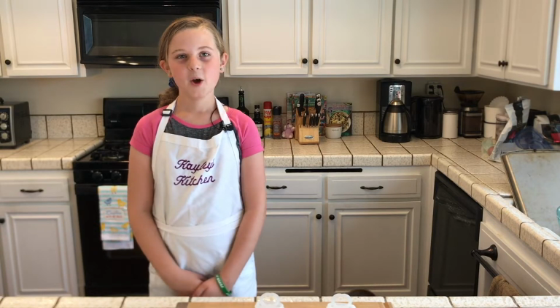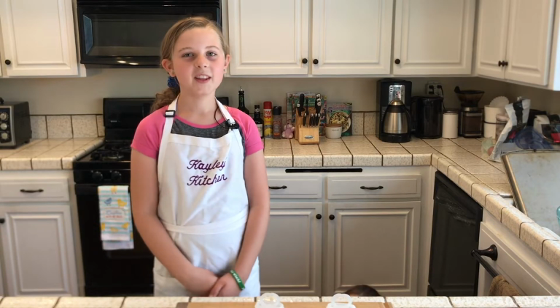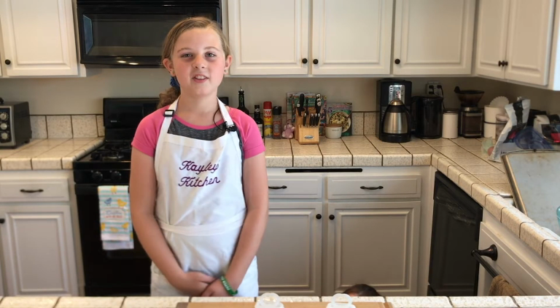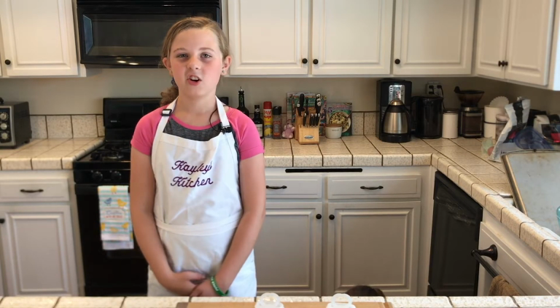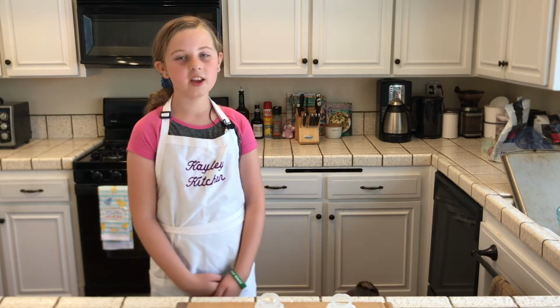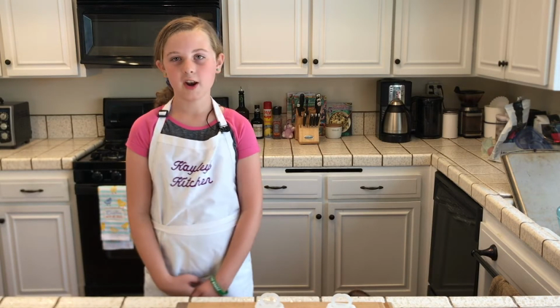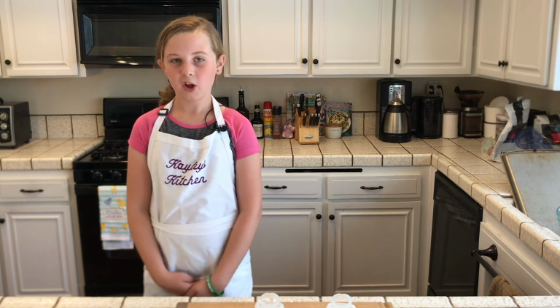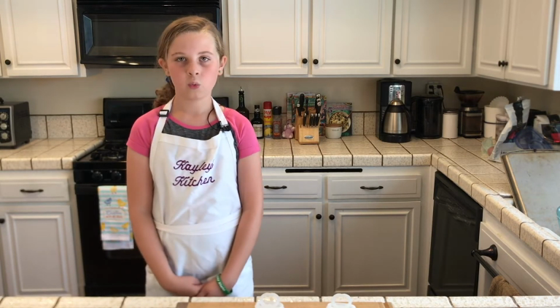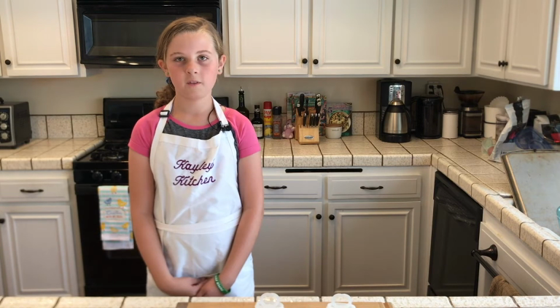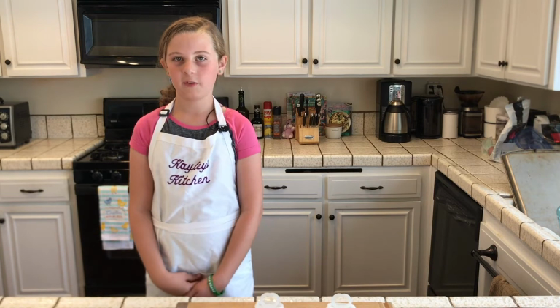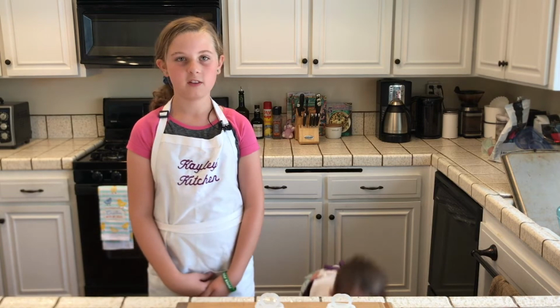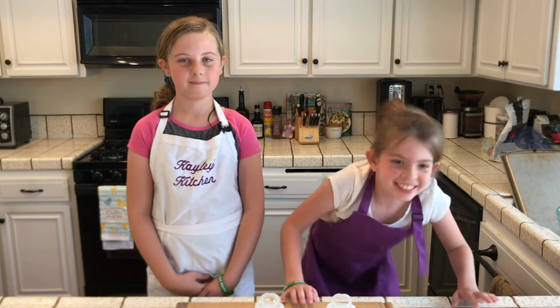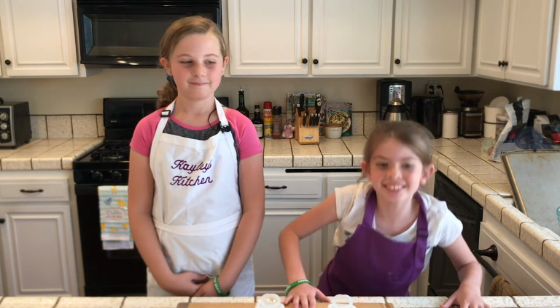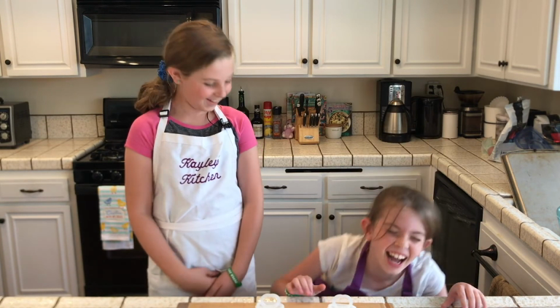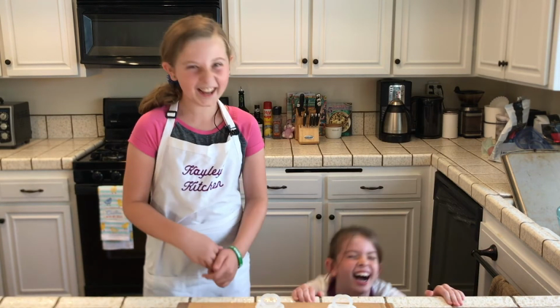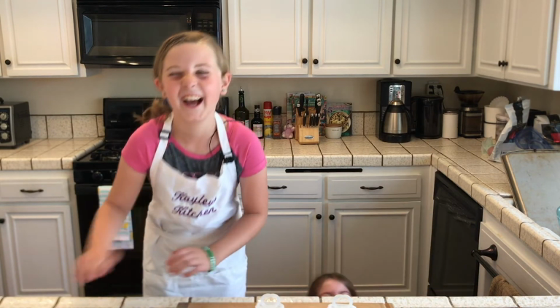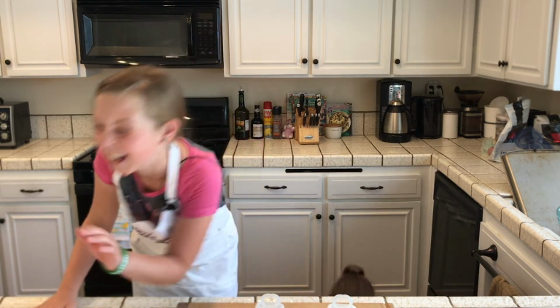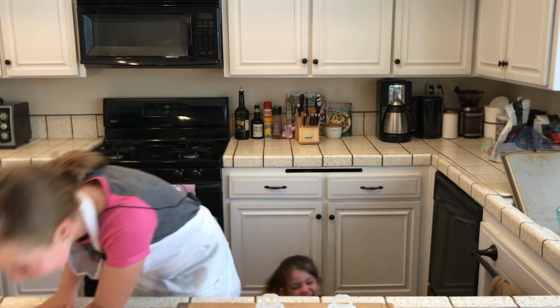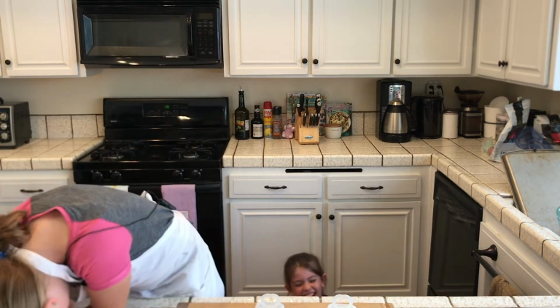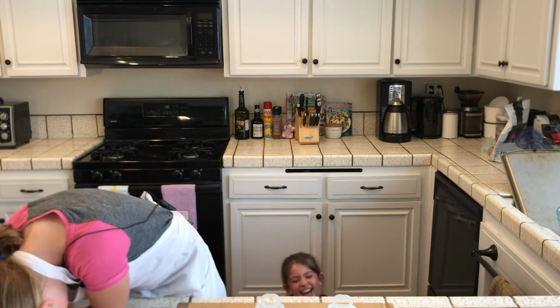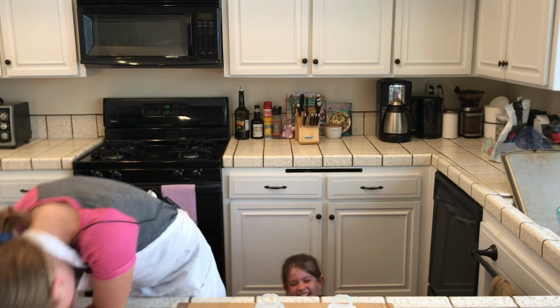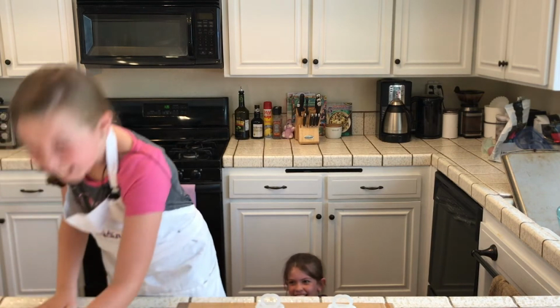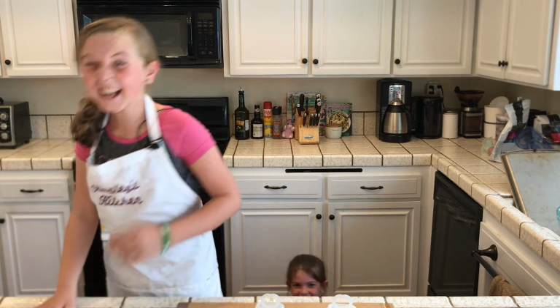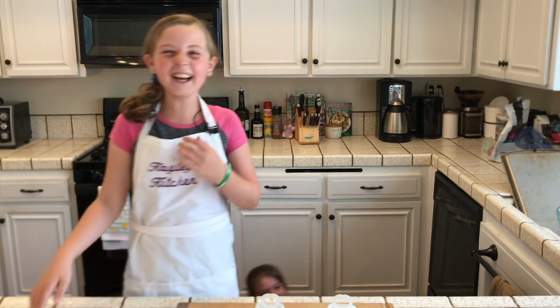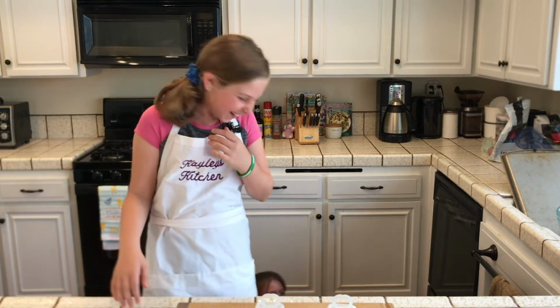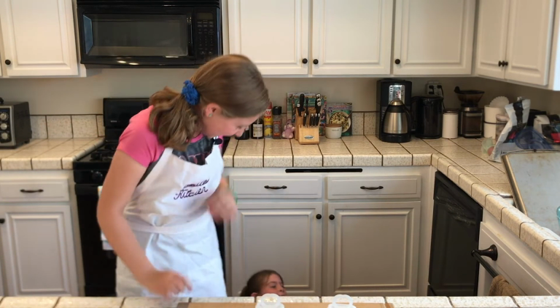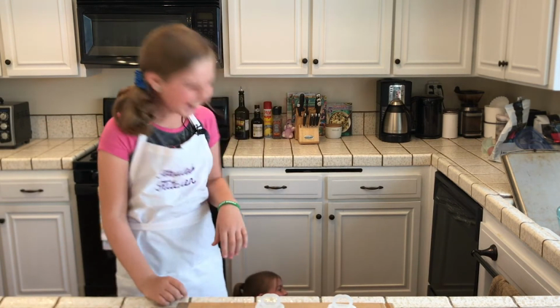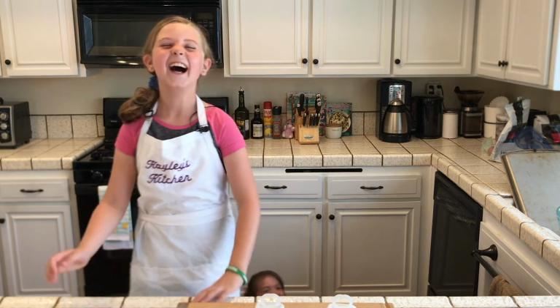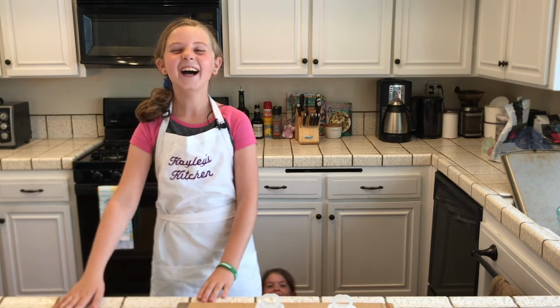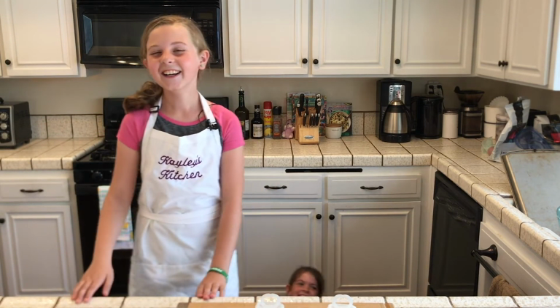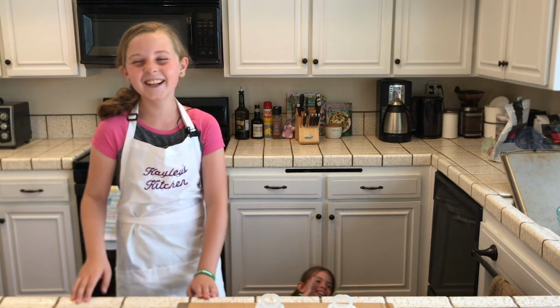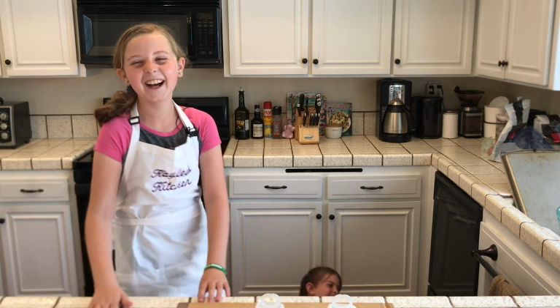Welcome to Kaylee's Kitchen. Cooking's fun, but cooking's way more funner with friends. Spoiler alert, I'm on the list.